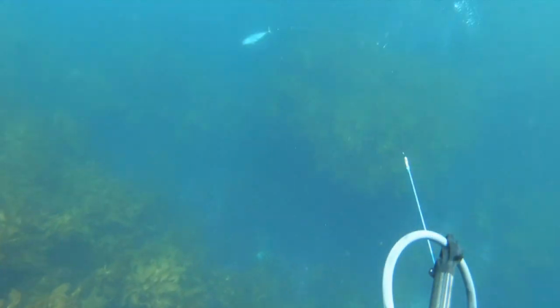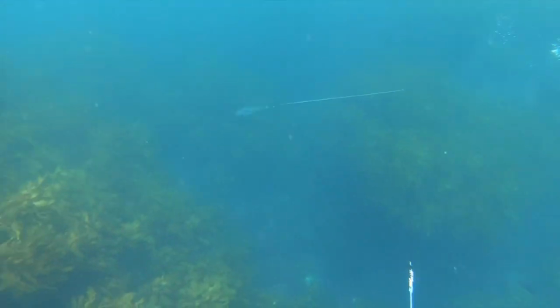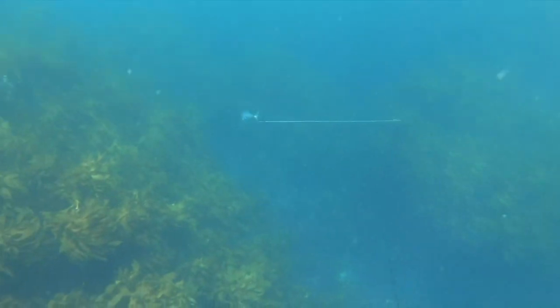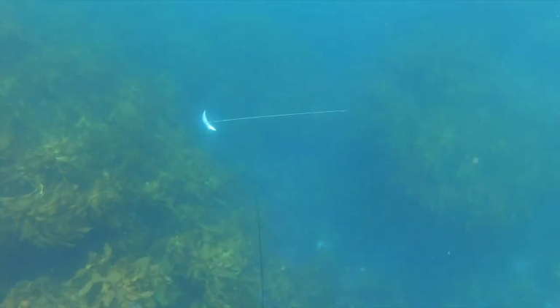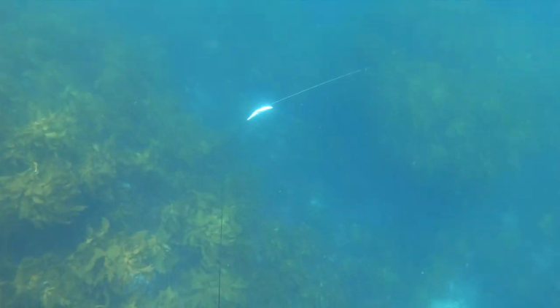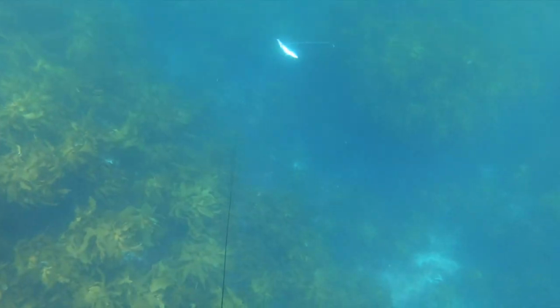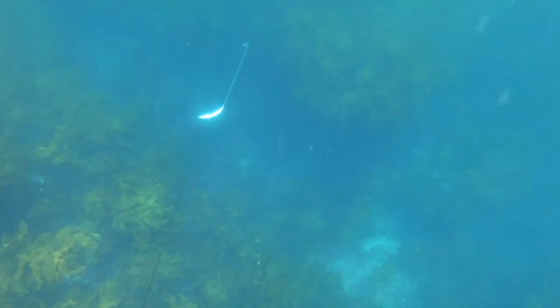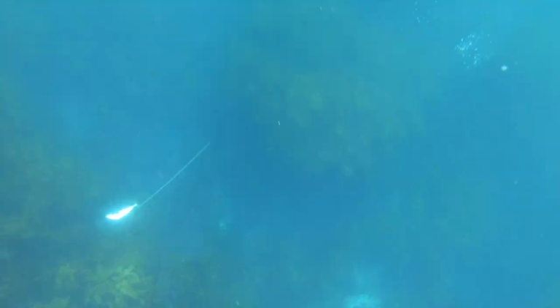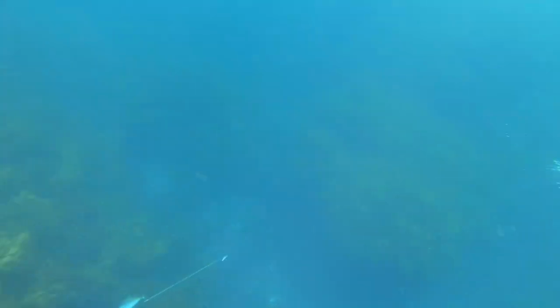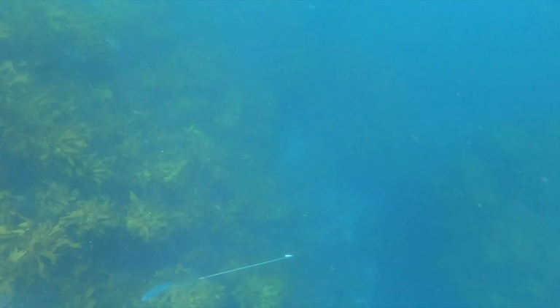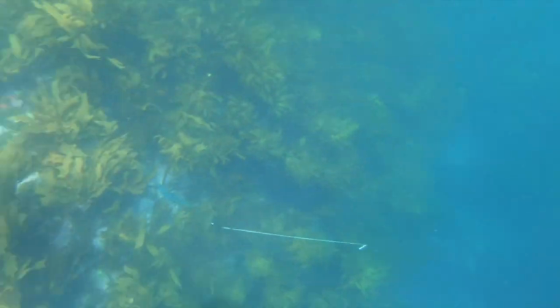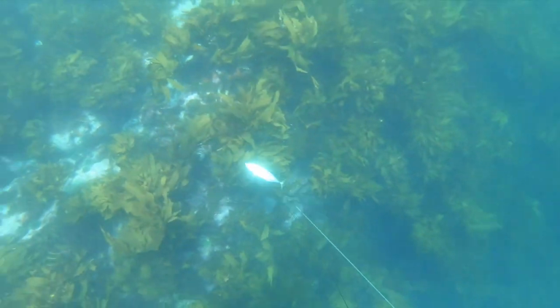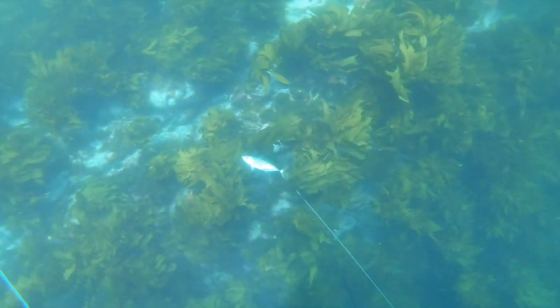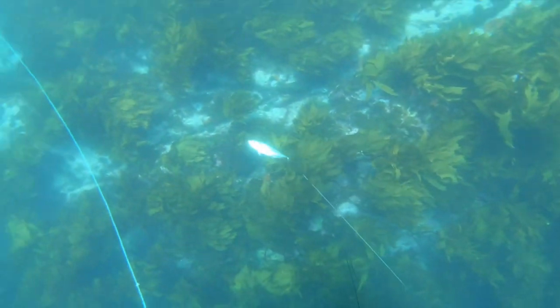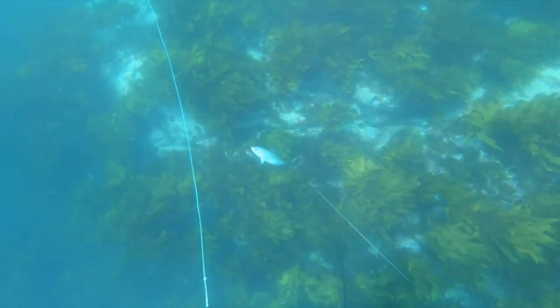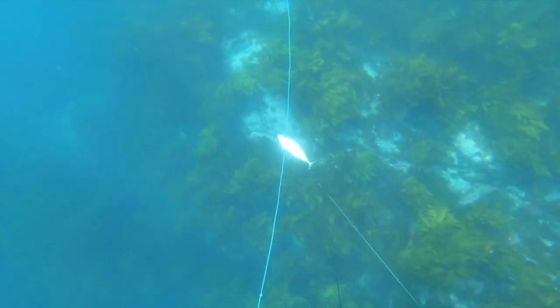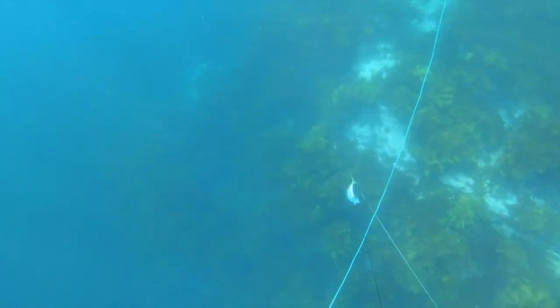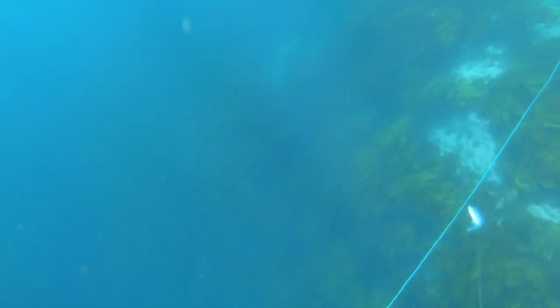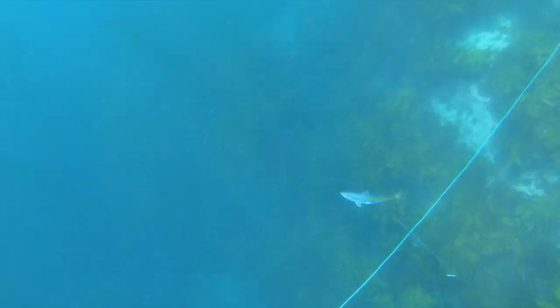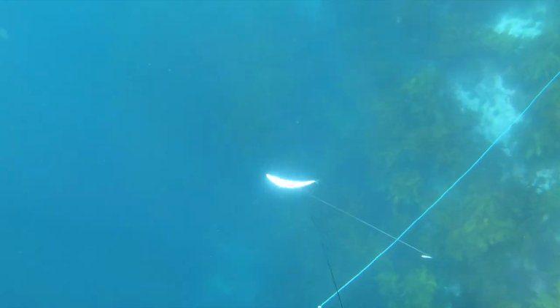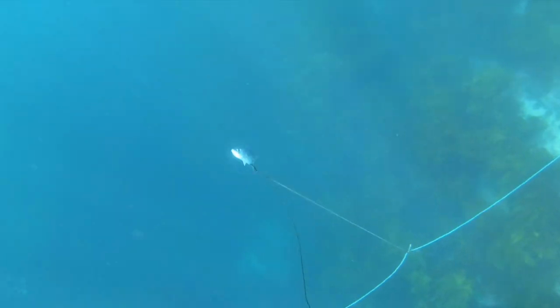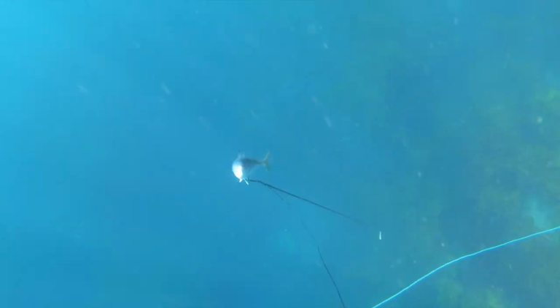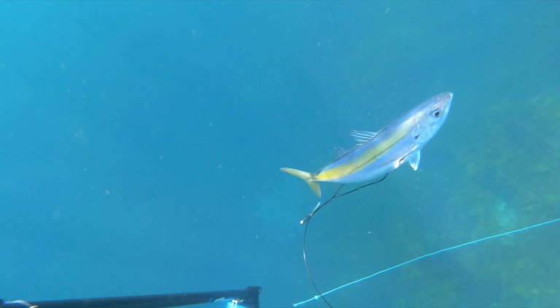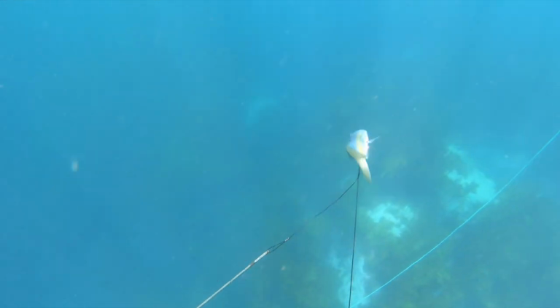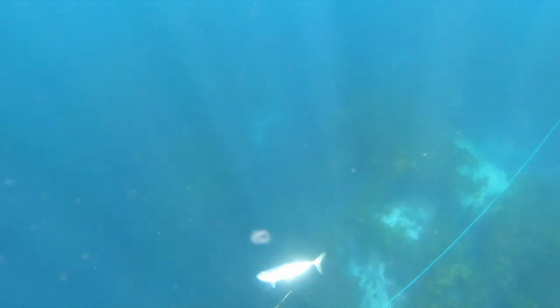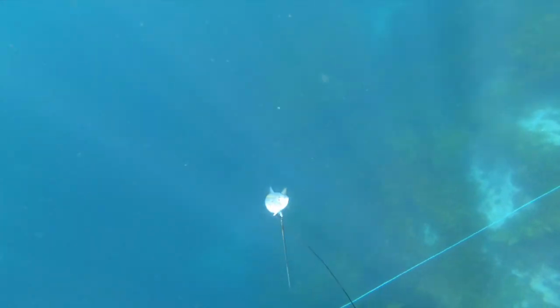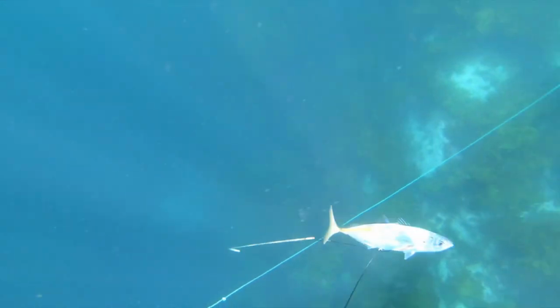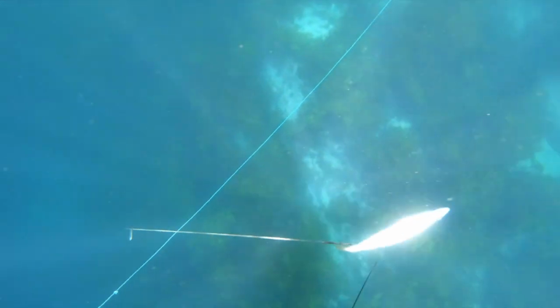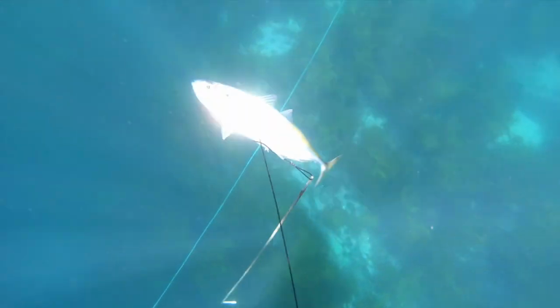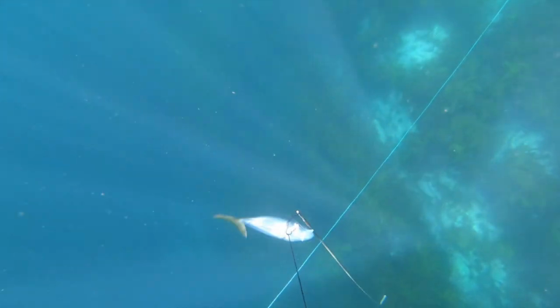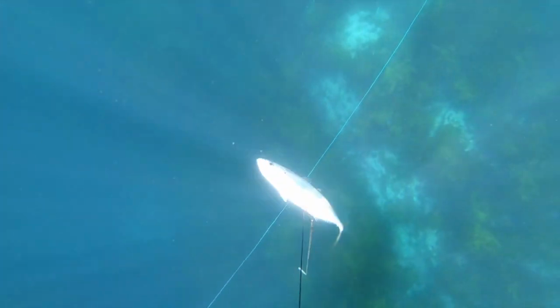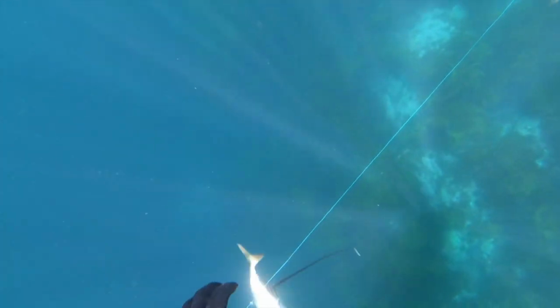Trying to track small koheru like this can be really, really difficult. You can apply this to all fish, even big ones — they won't be so intimidated if you allow them to swim in front of you.